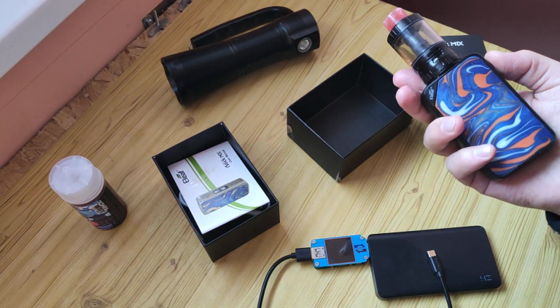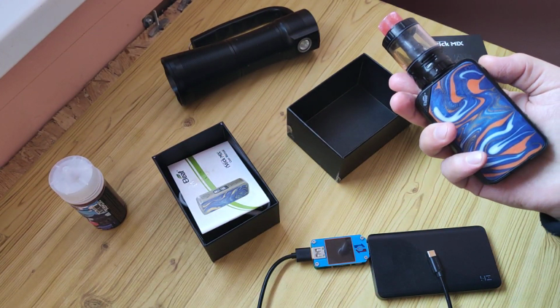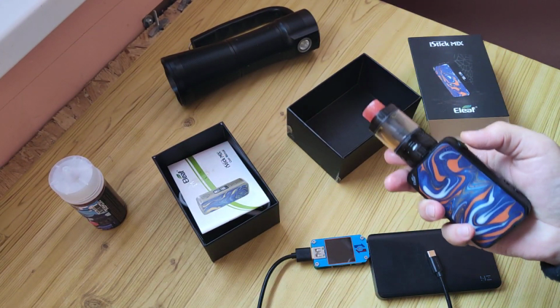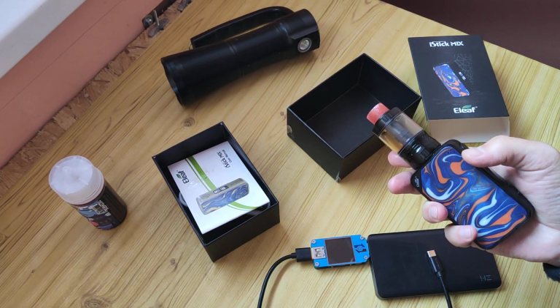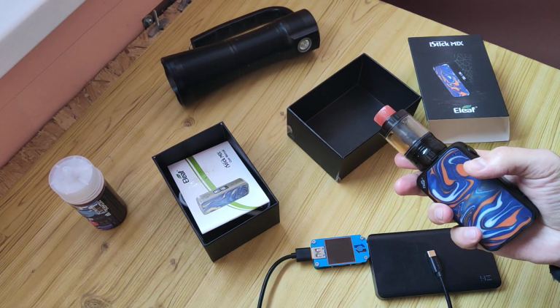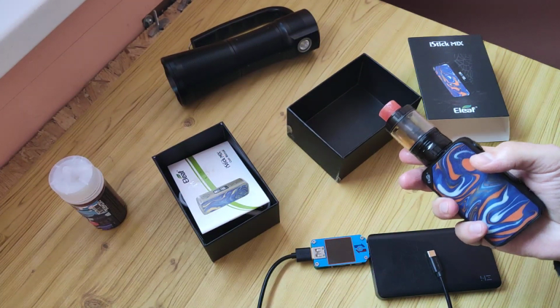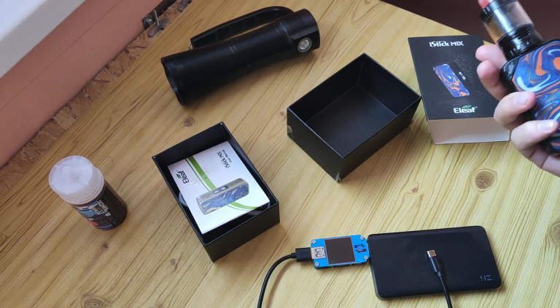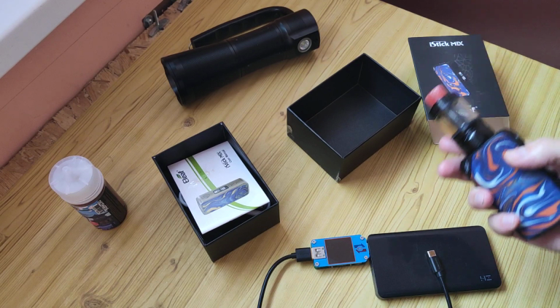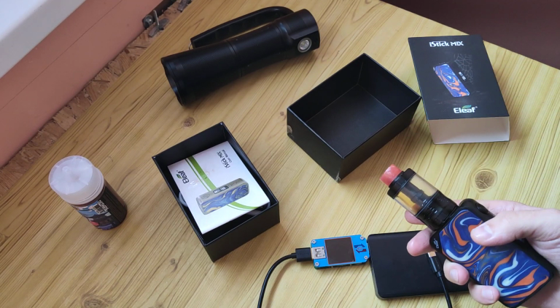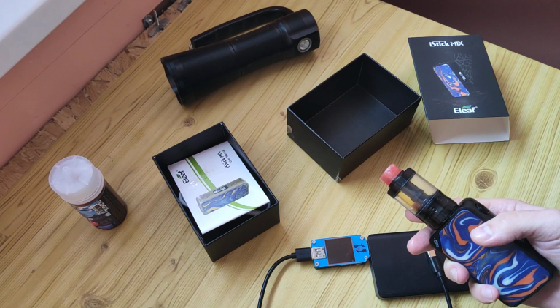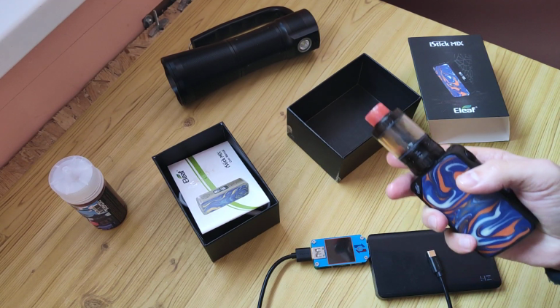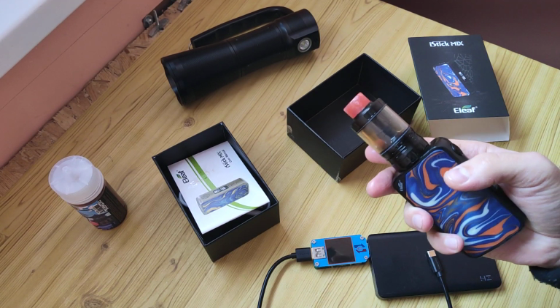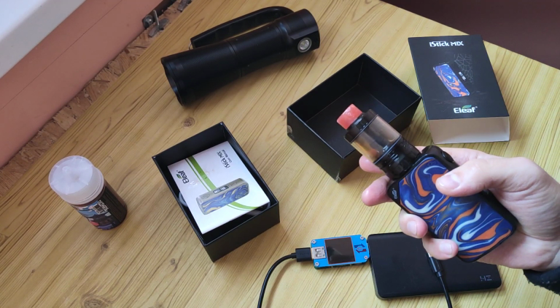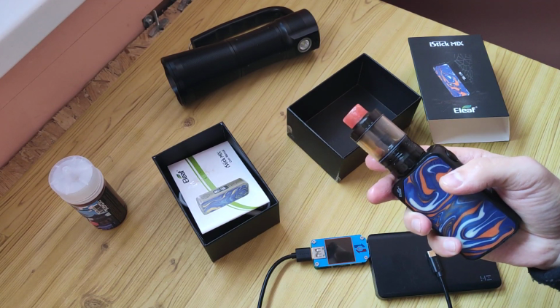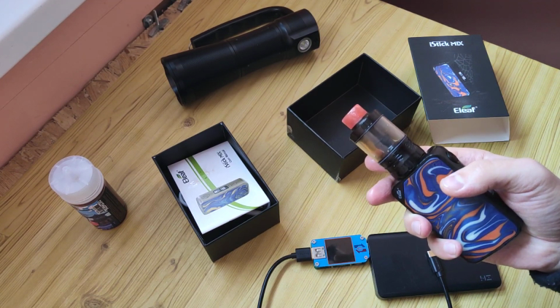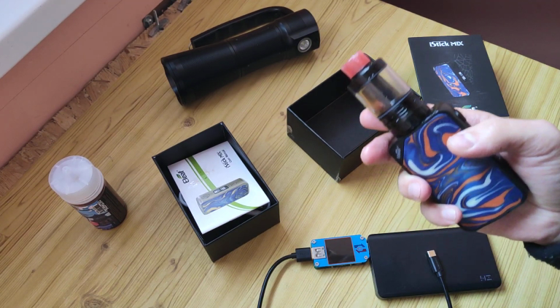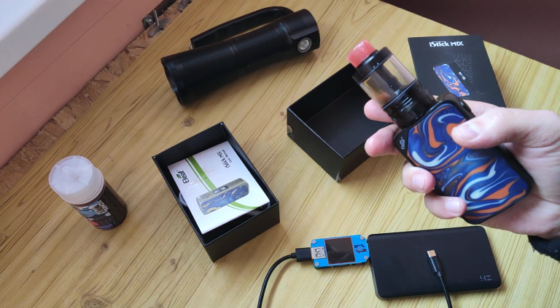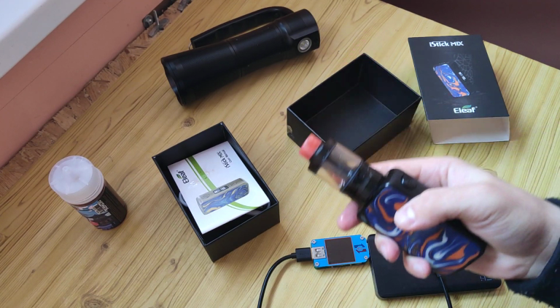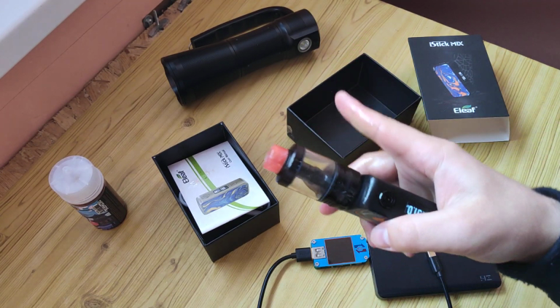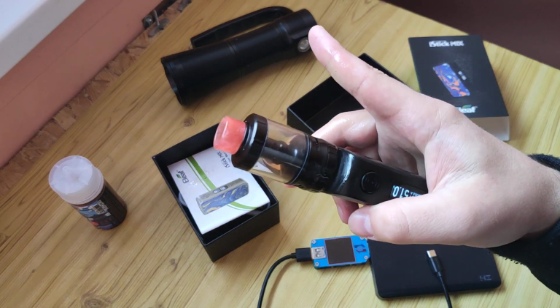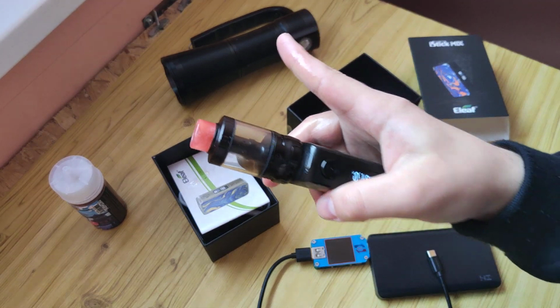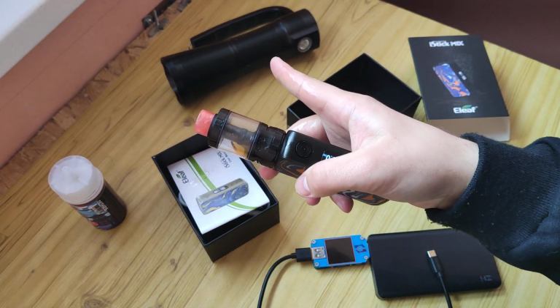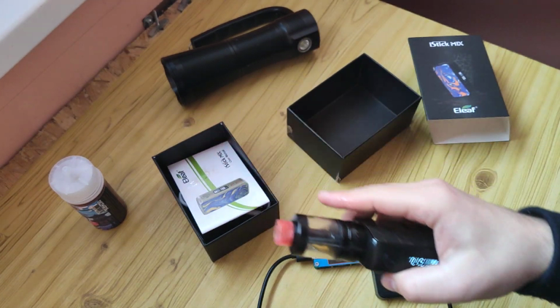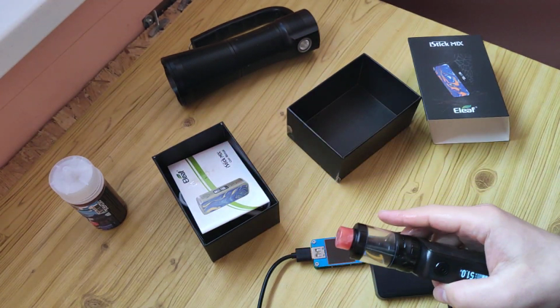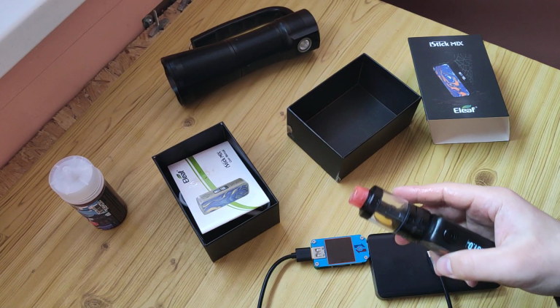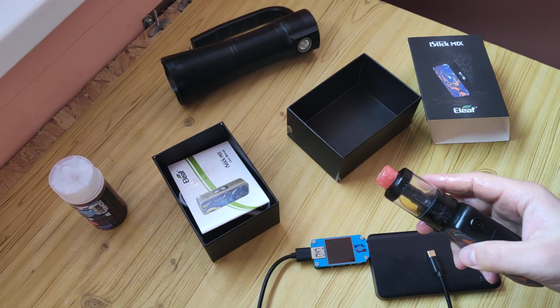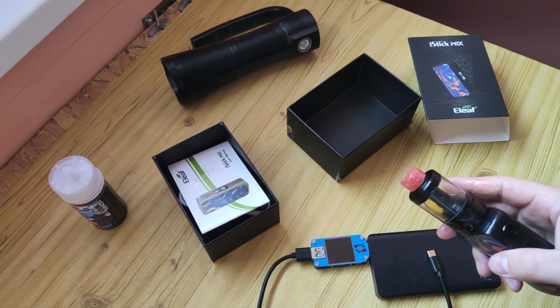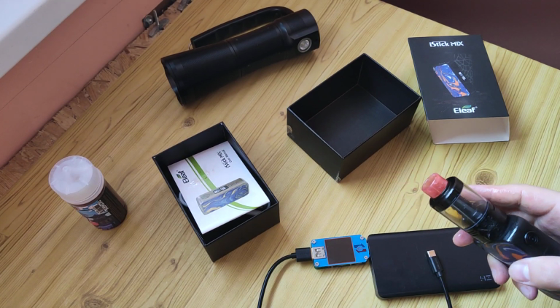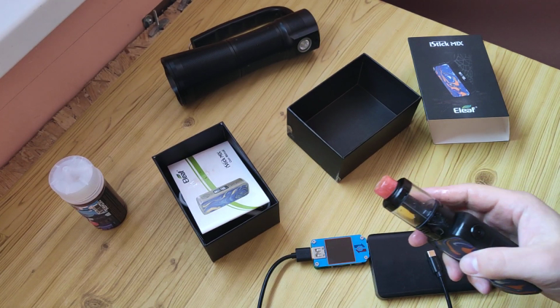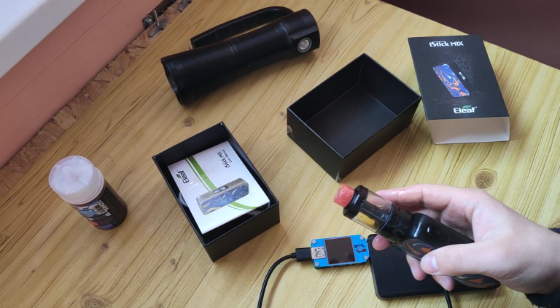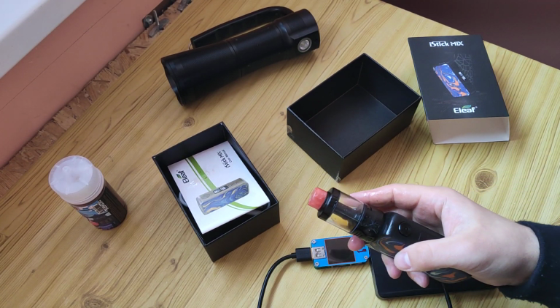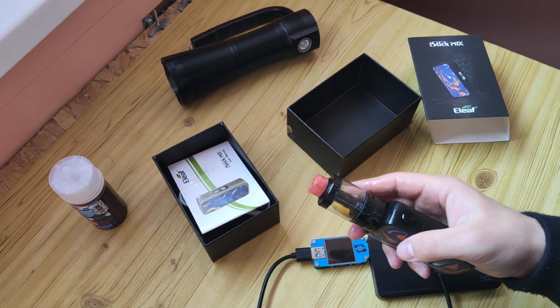So that's all. Like and subscribe — there will be more reviews. For example, that flashlight from Fenix. Bye bye.